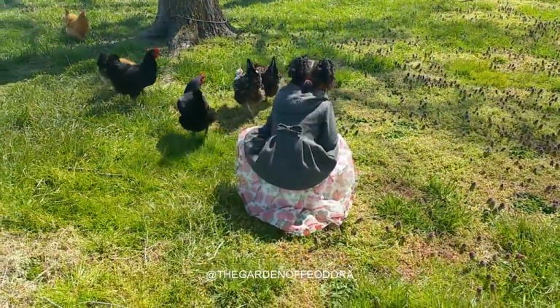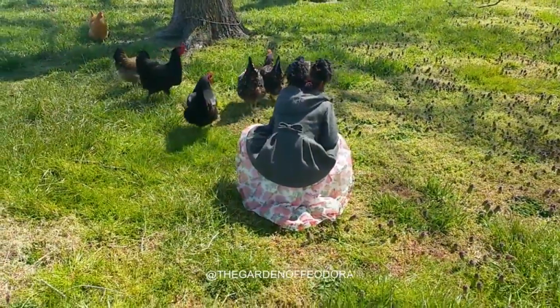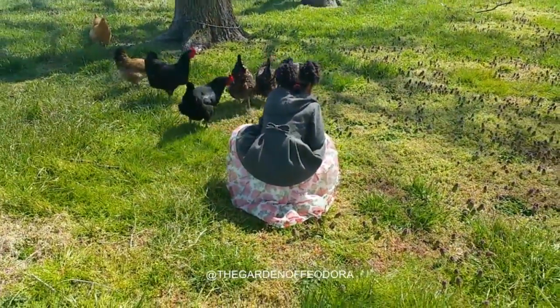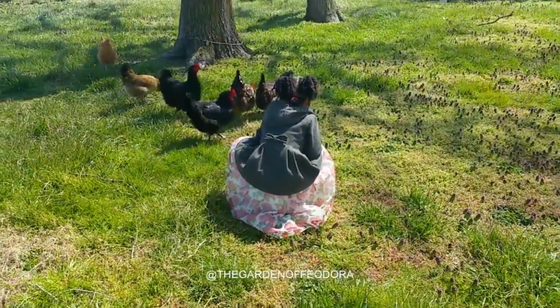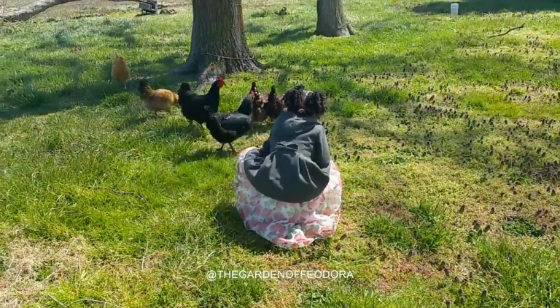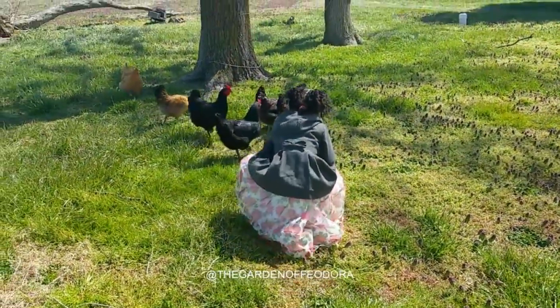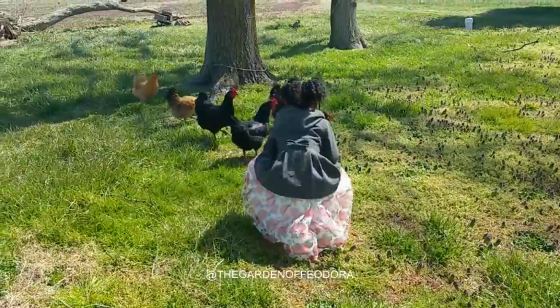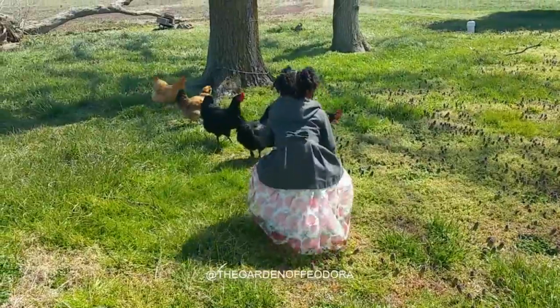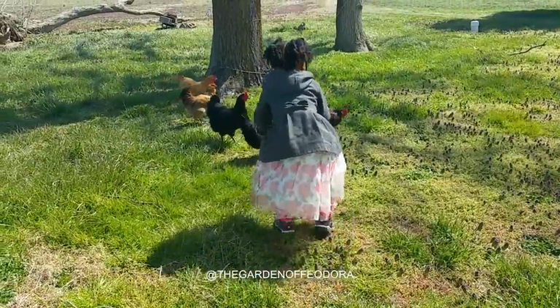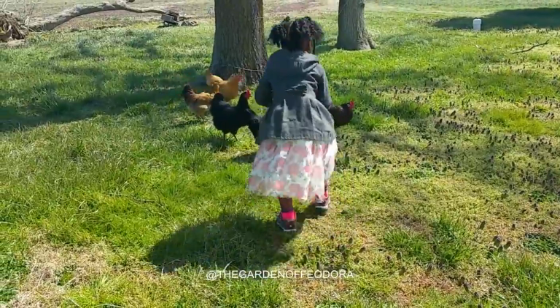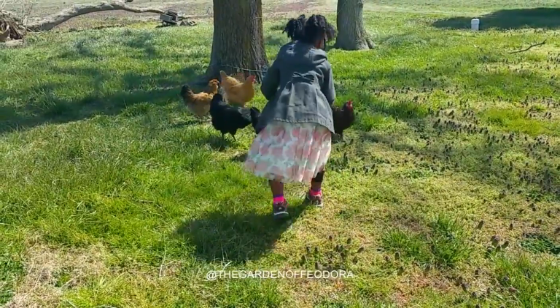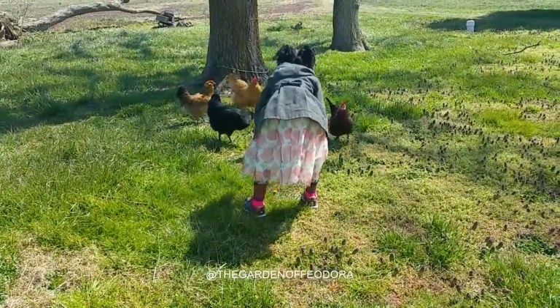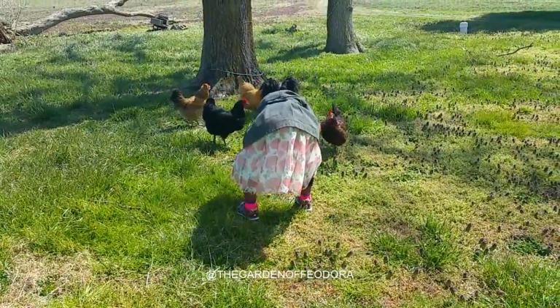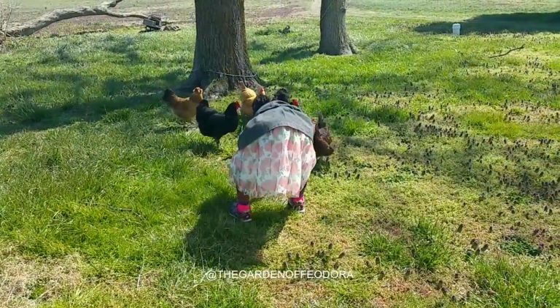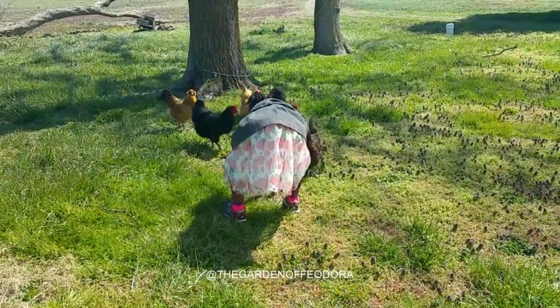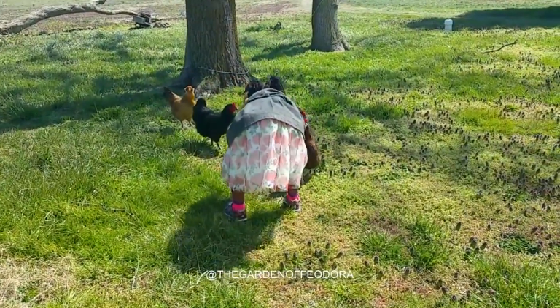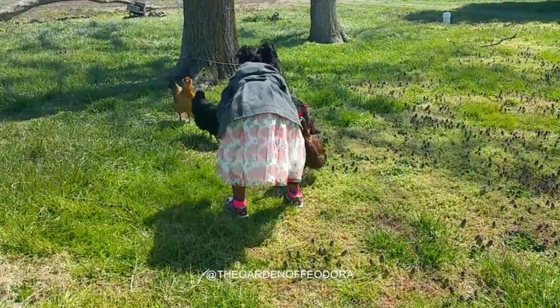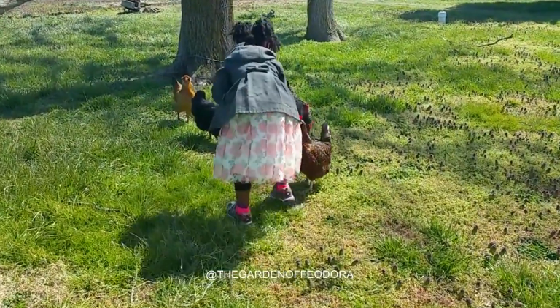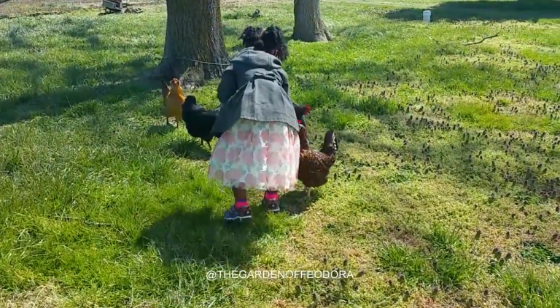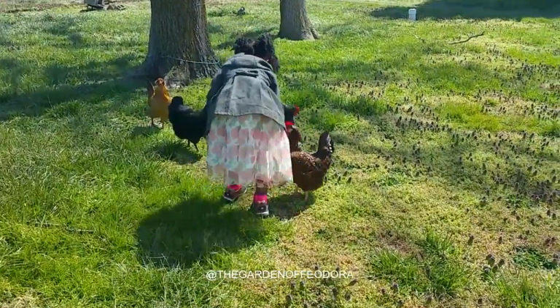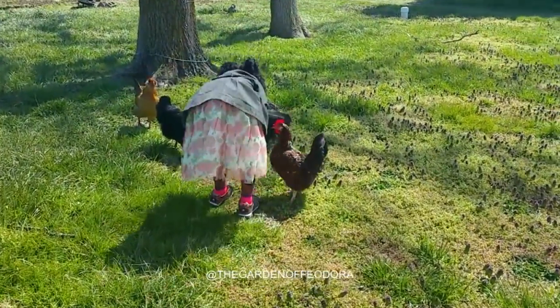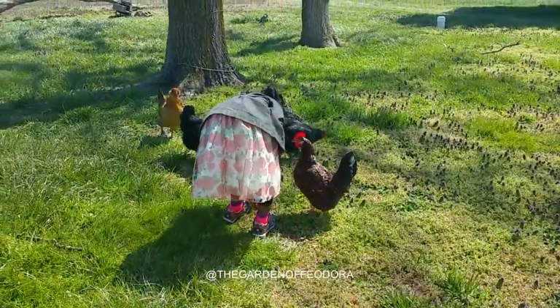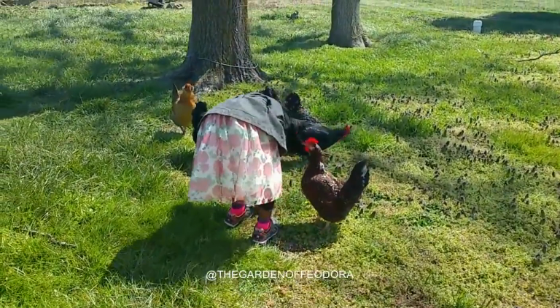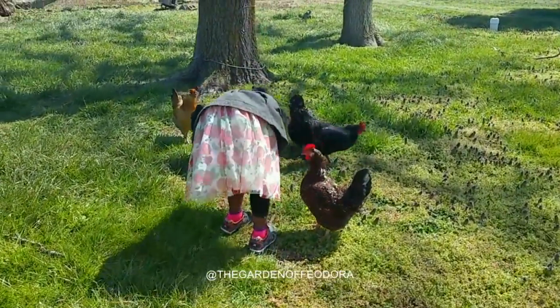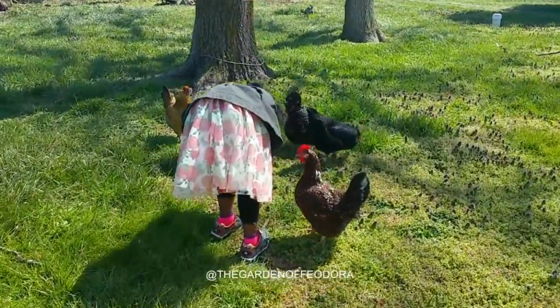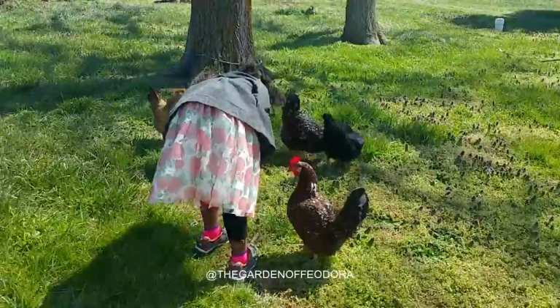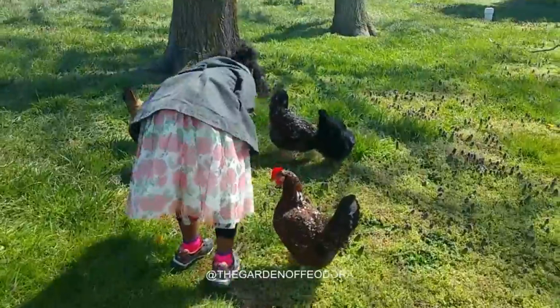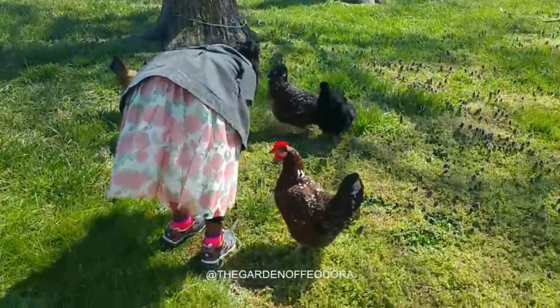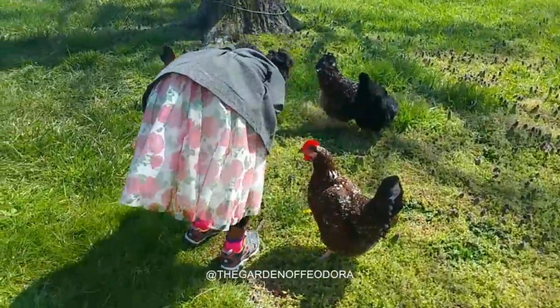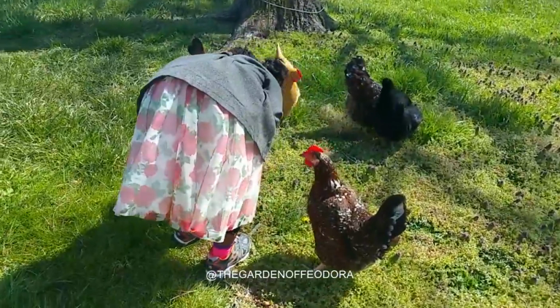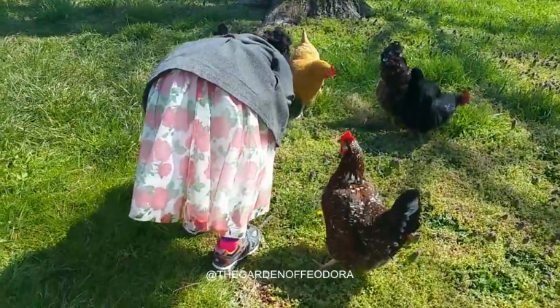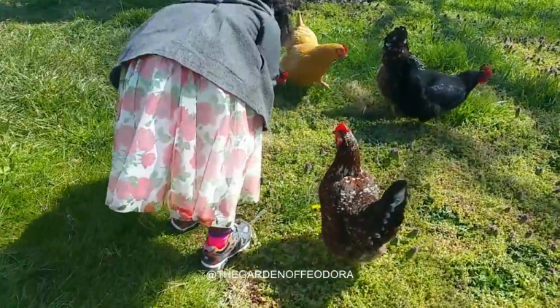All the baby dandelion that I get to eat.